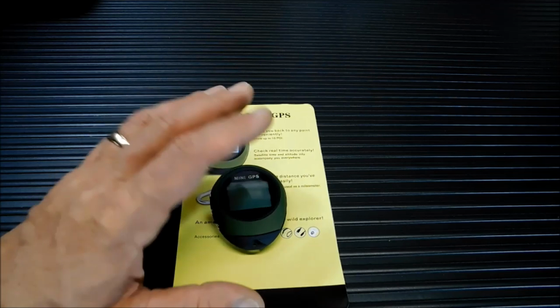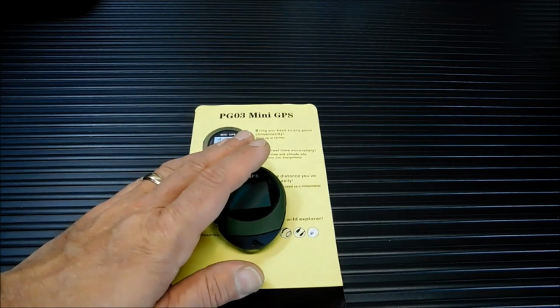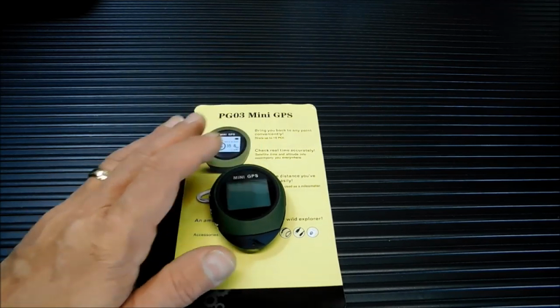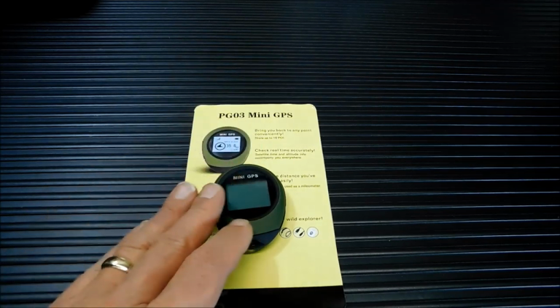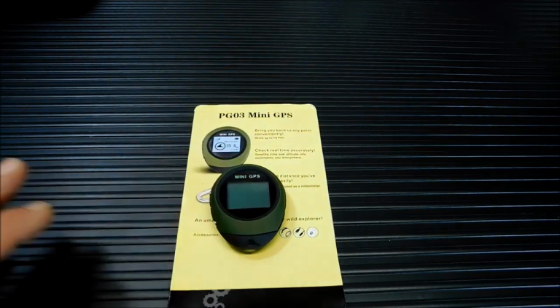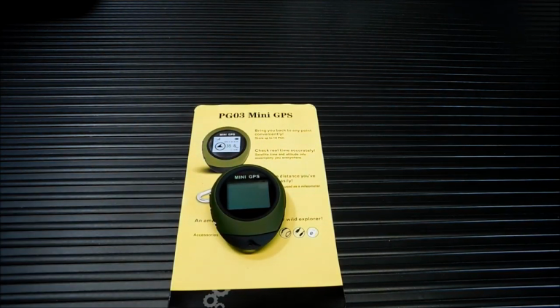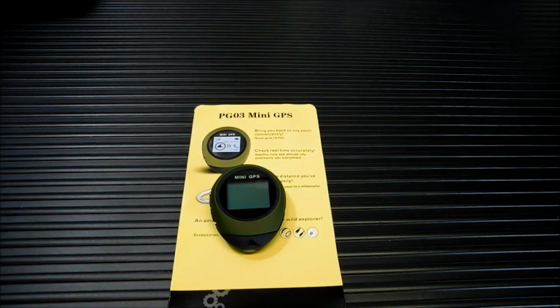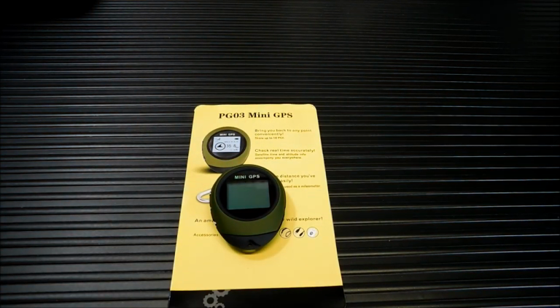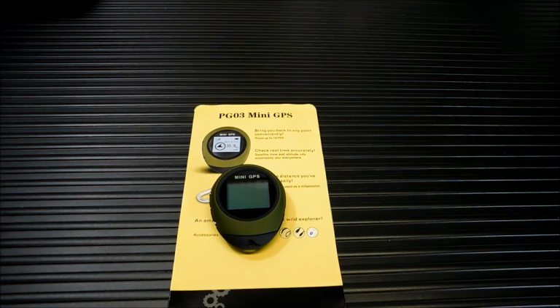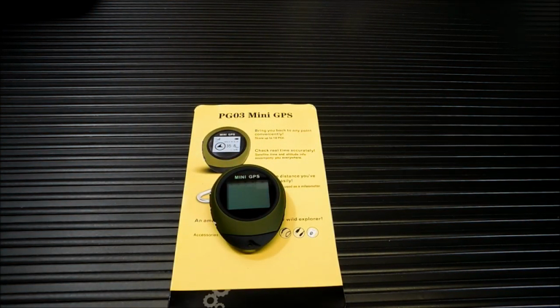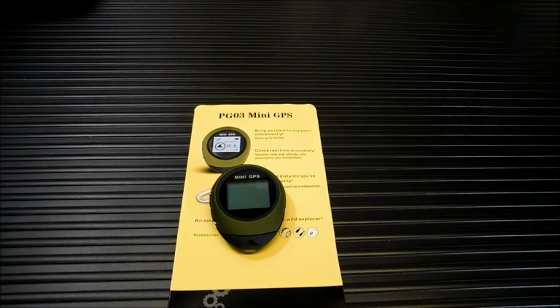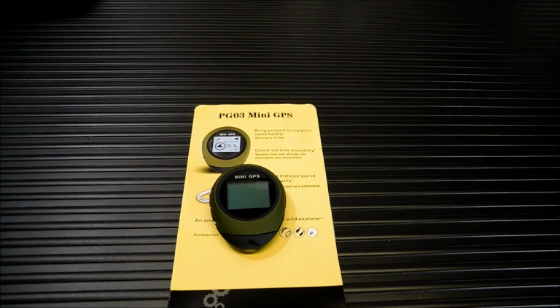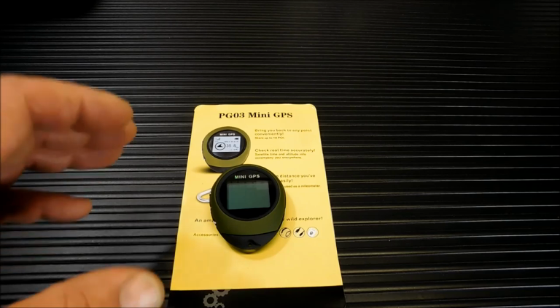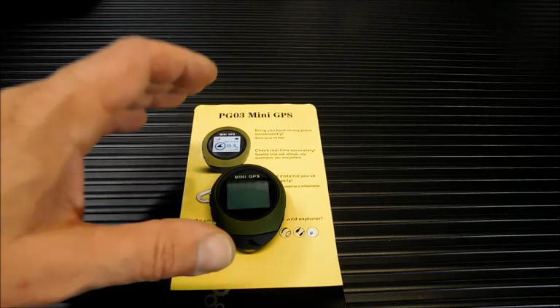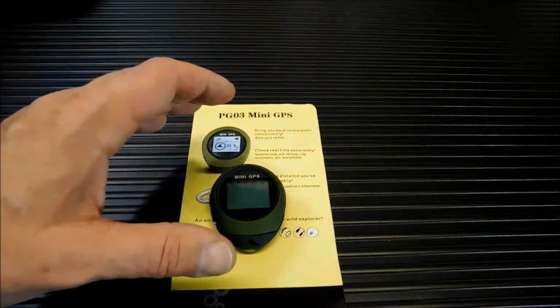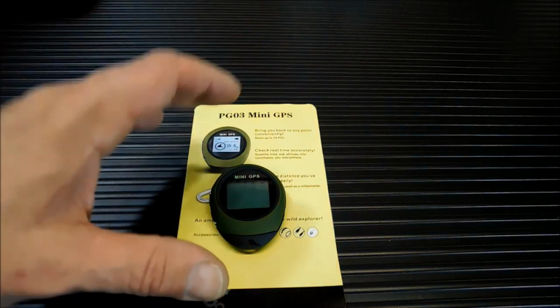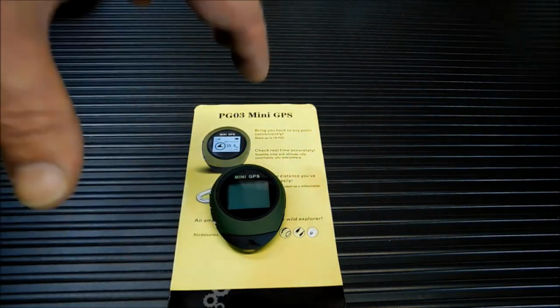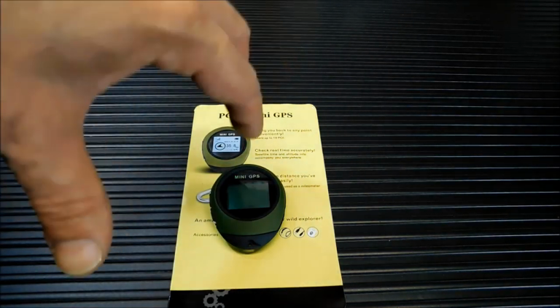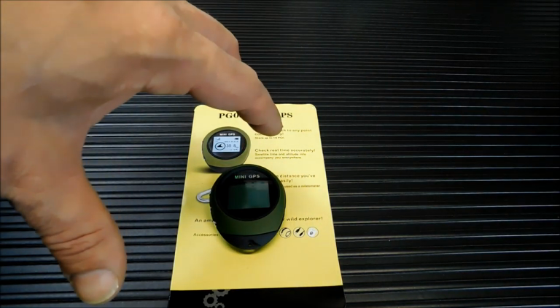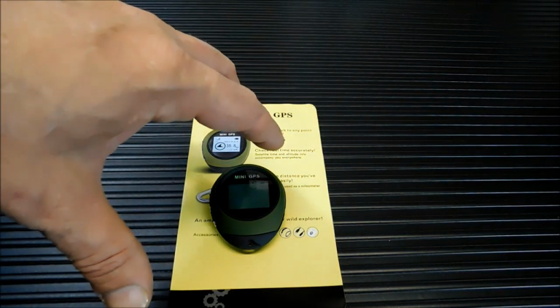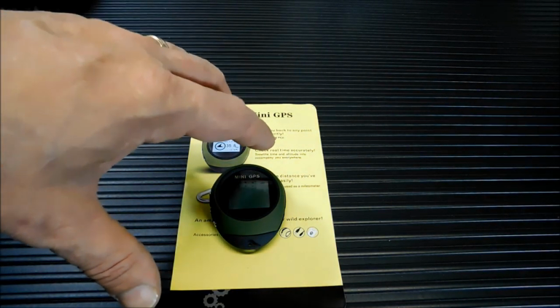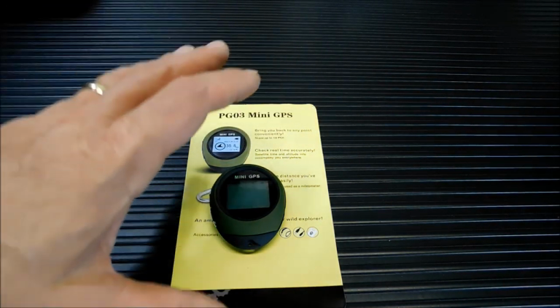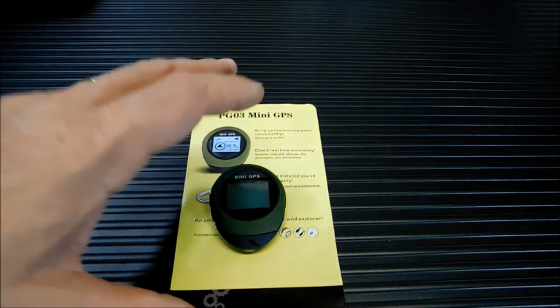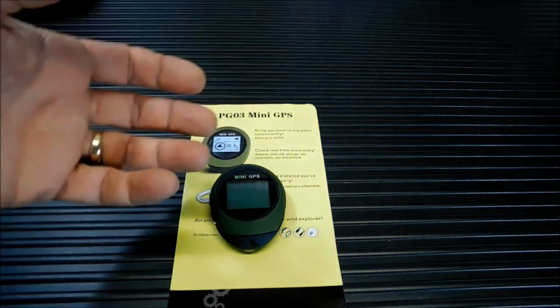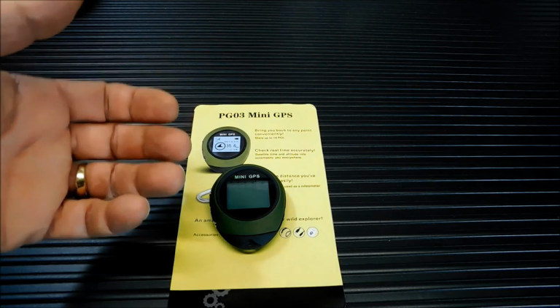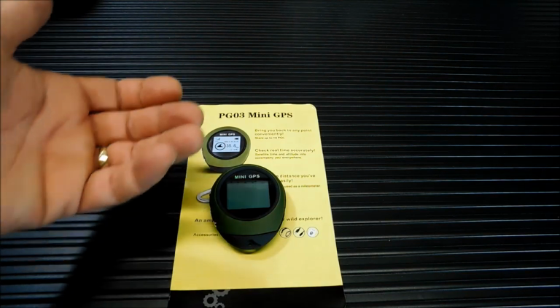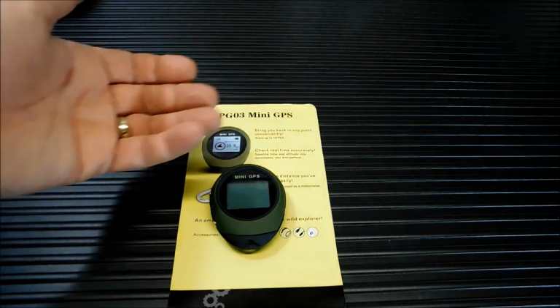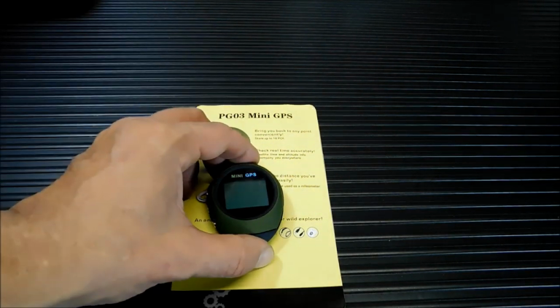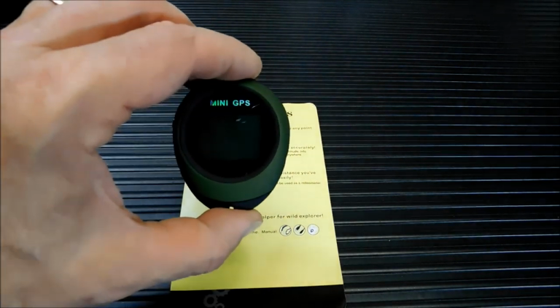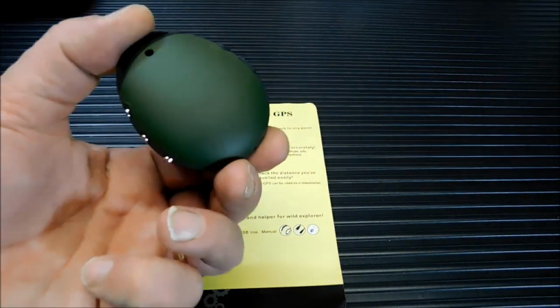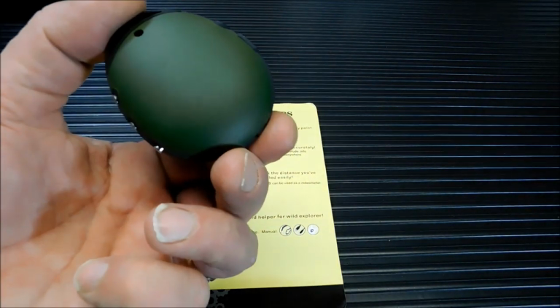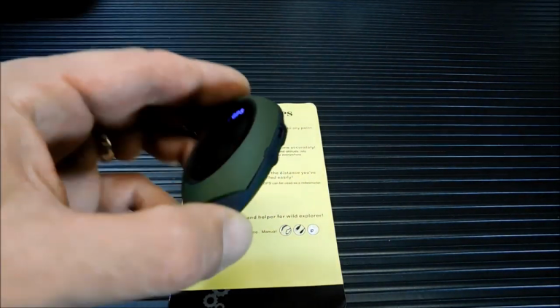We're going to test it out. I'm going to pull the camera back a little bit and give you some operating instructions first. It's not going to pick up a GPS signal inside here — it's really recommended for outdoor use. It's a tiny unit and there's not a lot of room for an antenna.